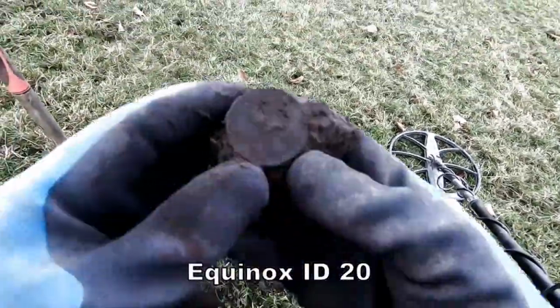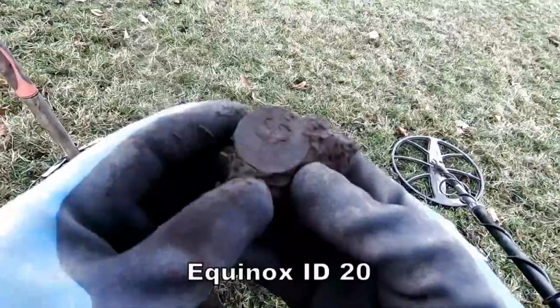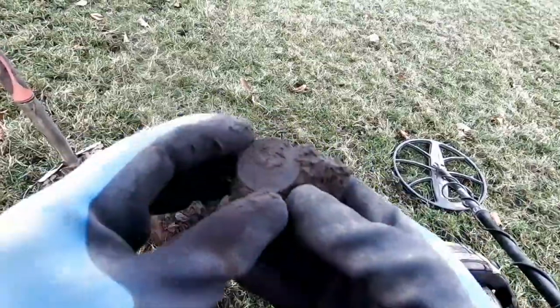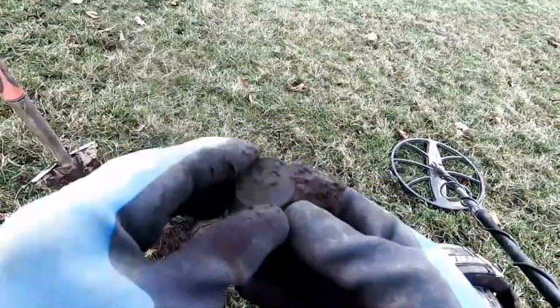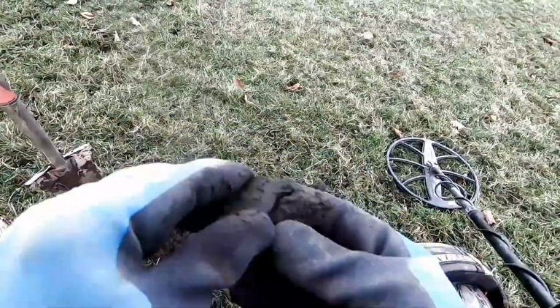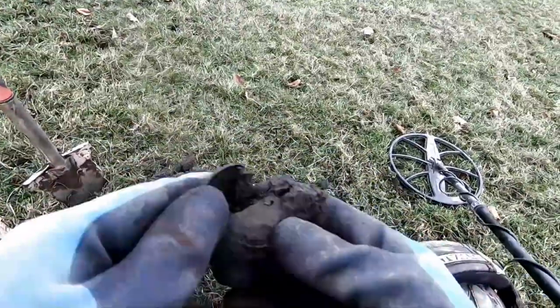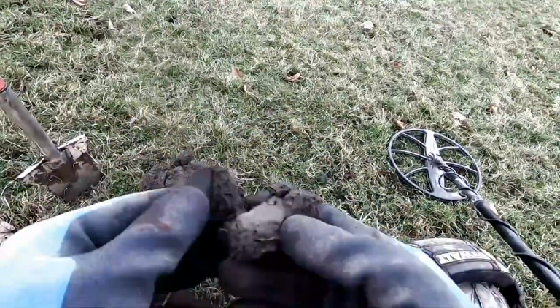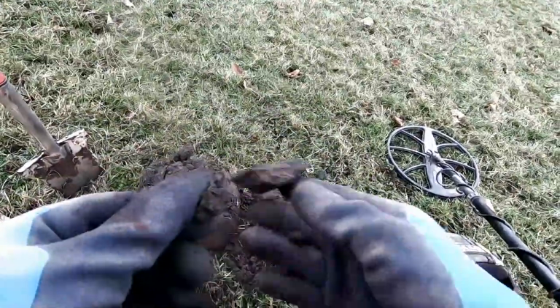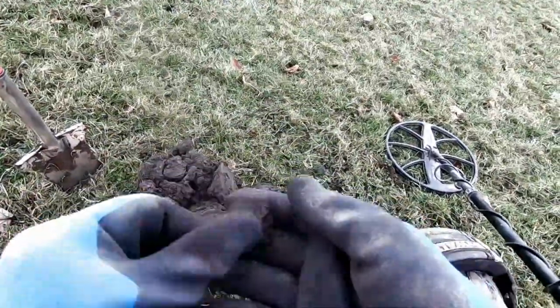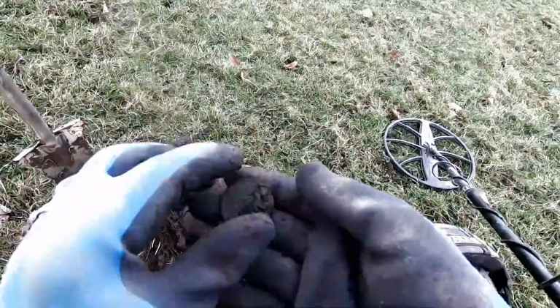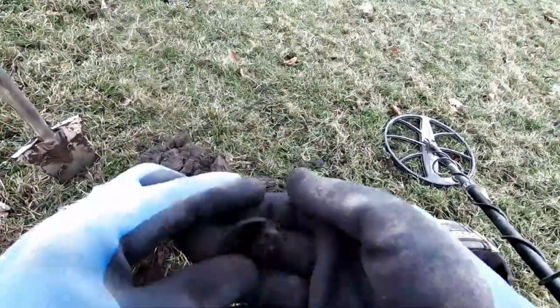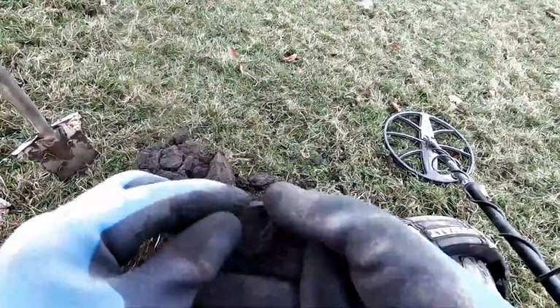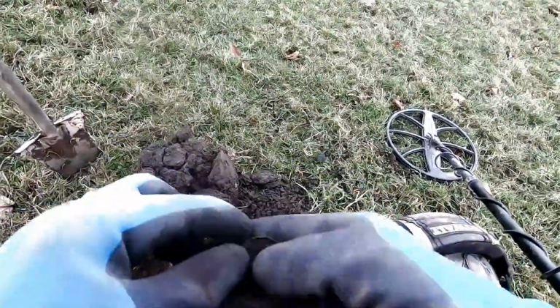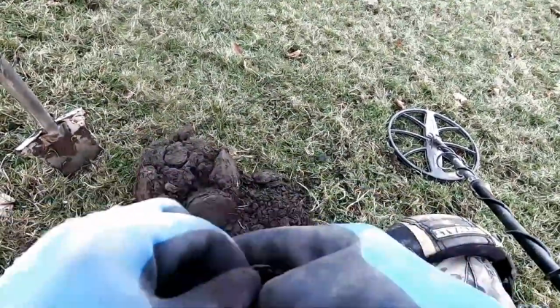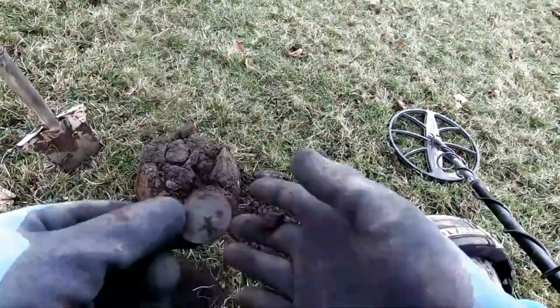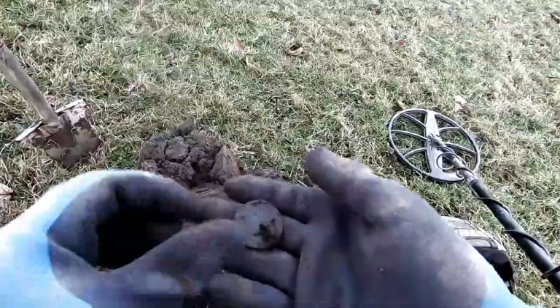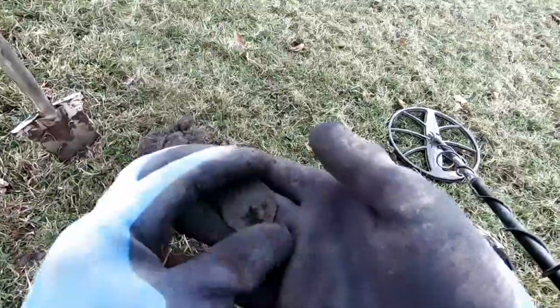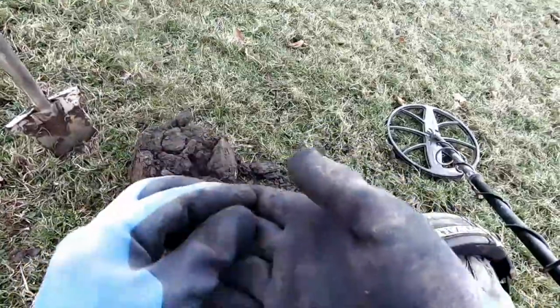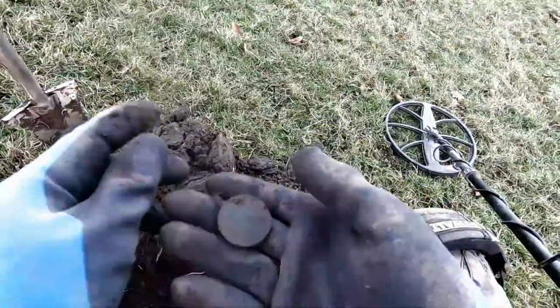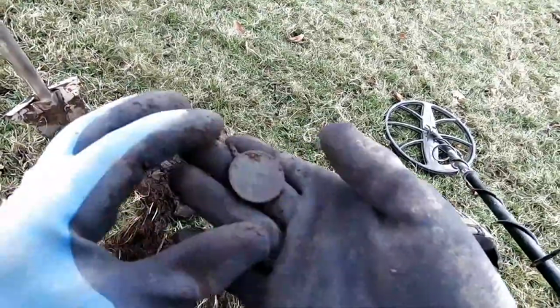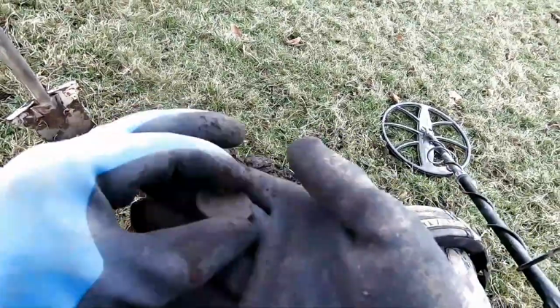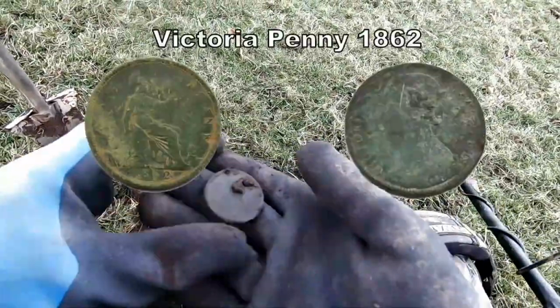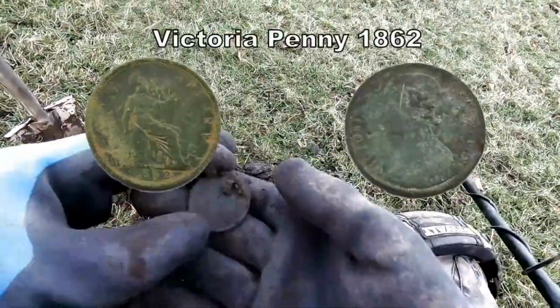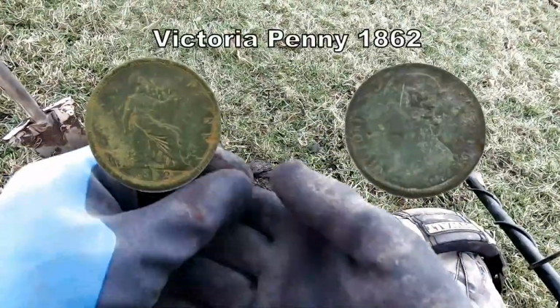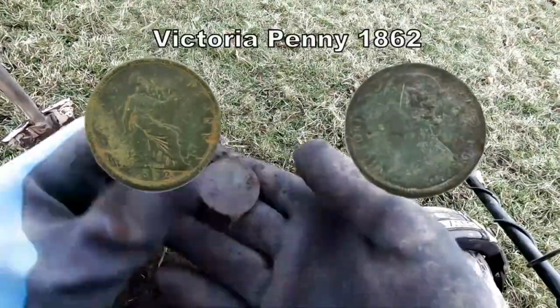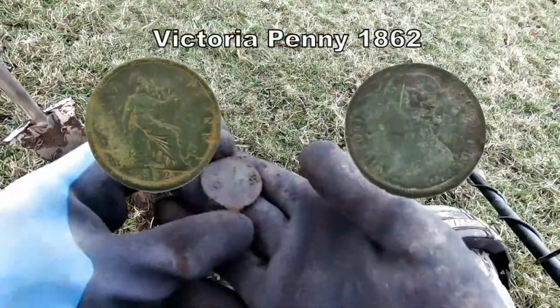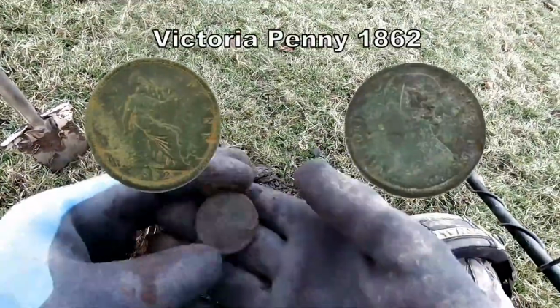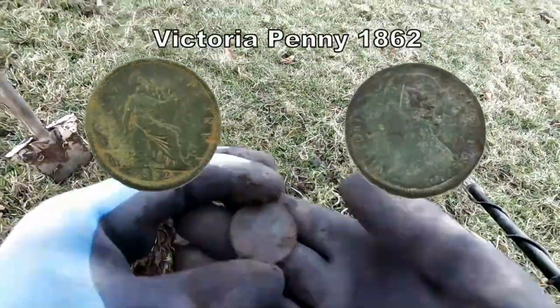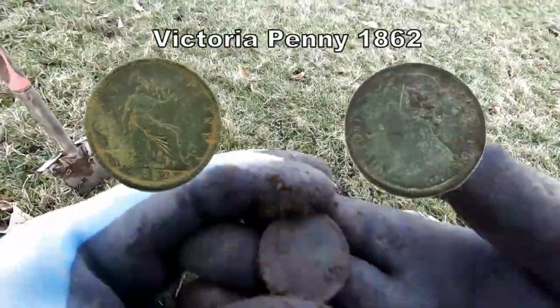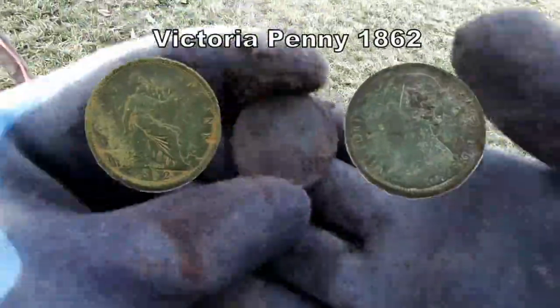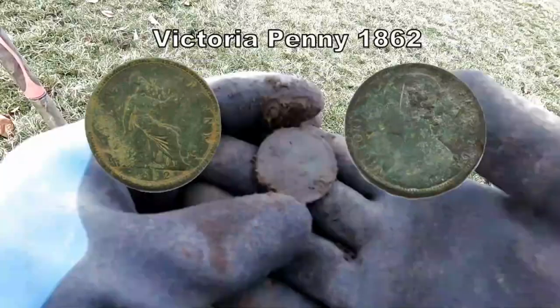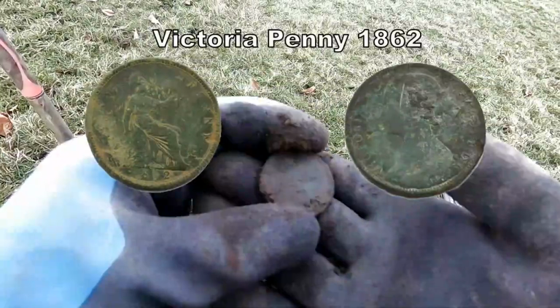In the milk there we have a penny, and I think it's Victoria. I'll show you later.